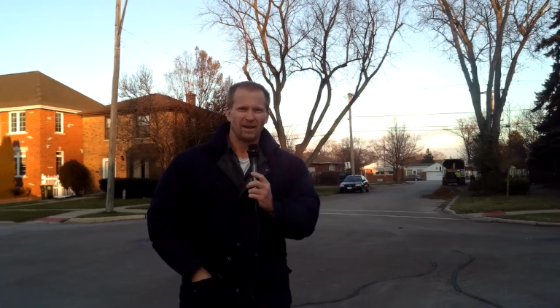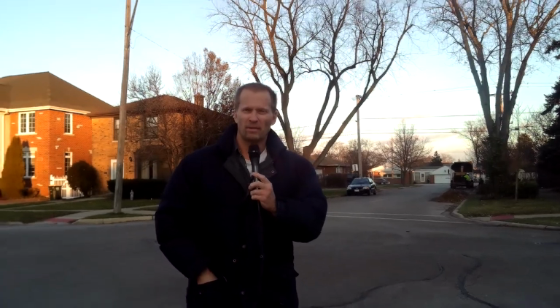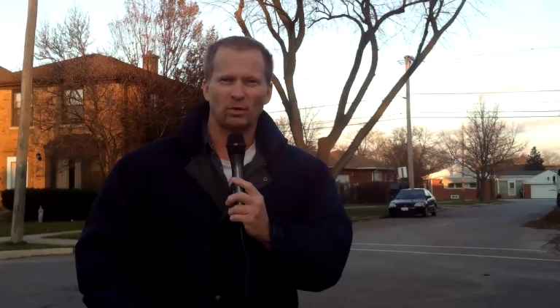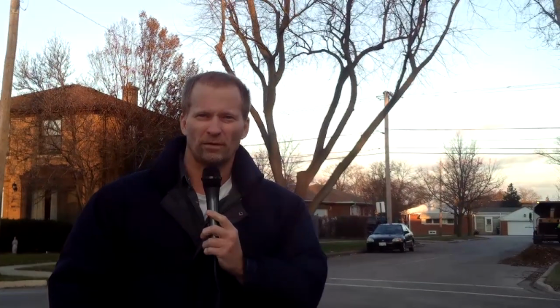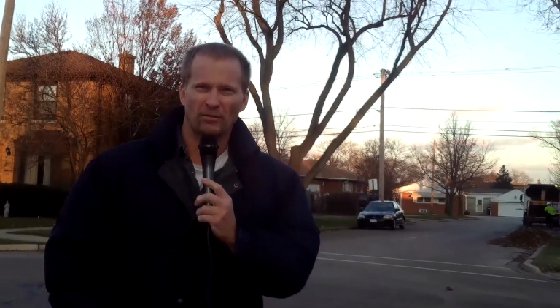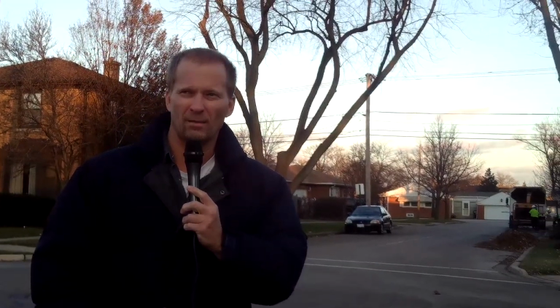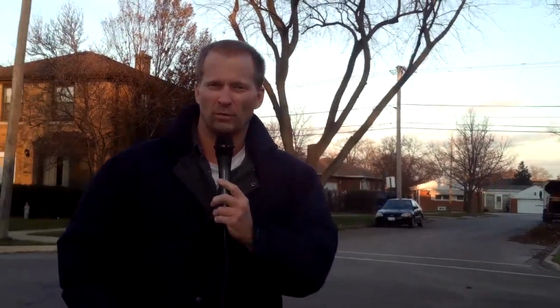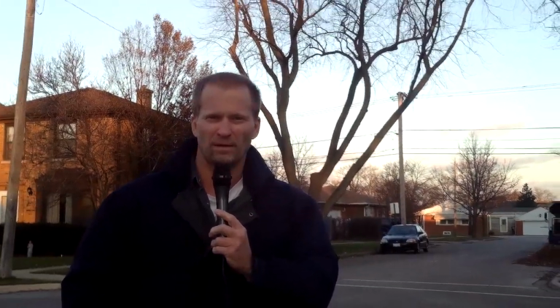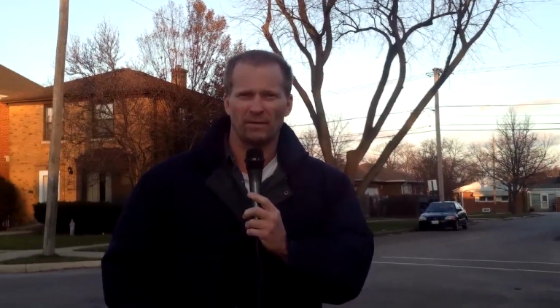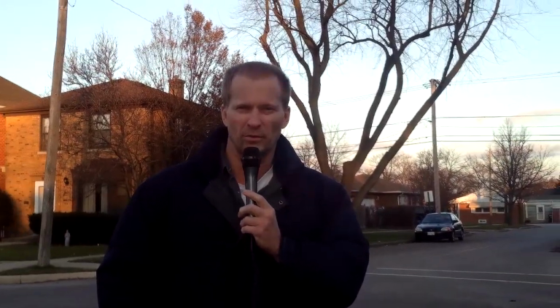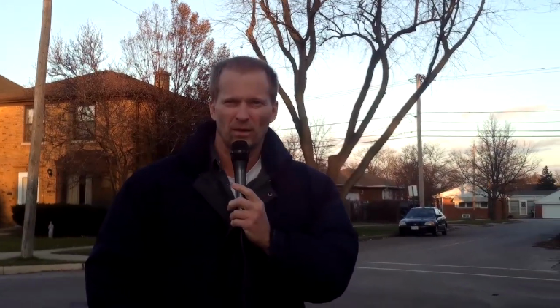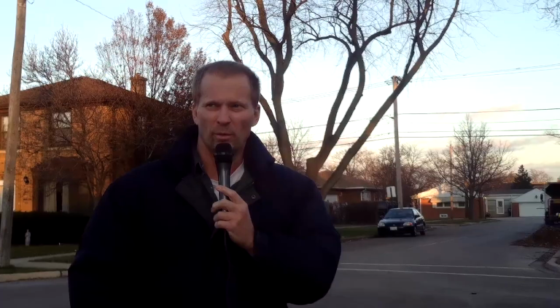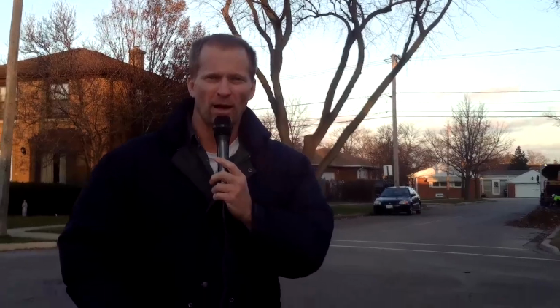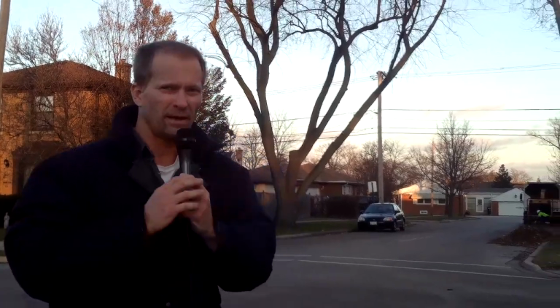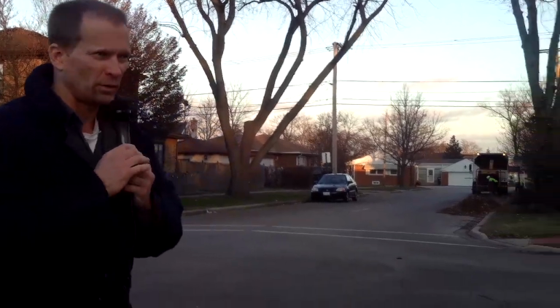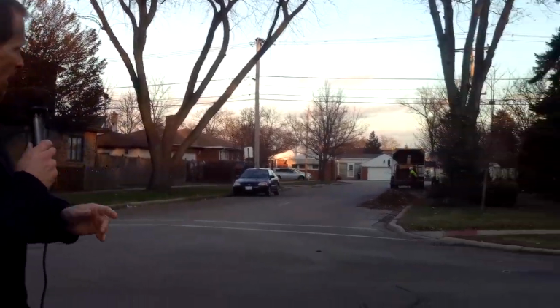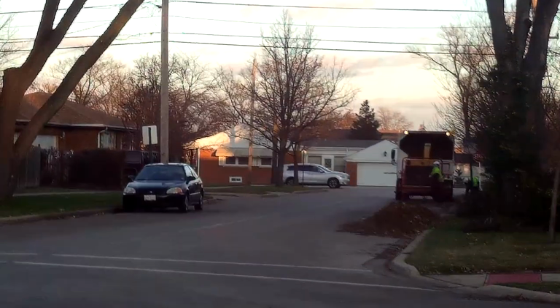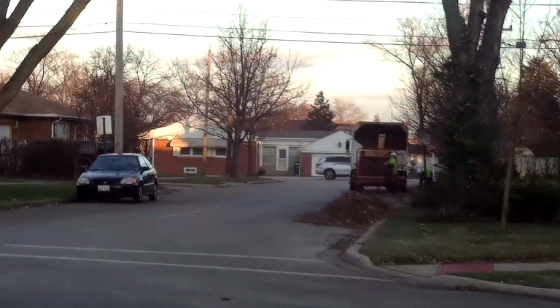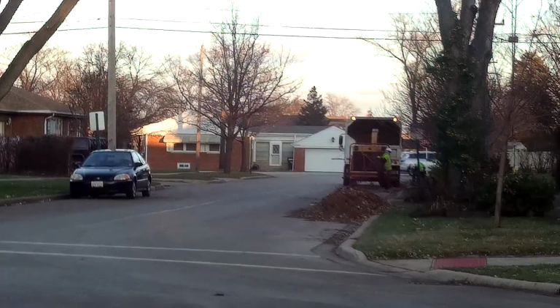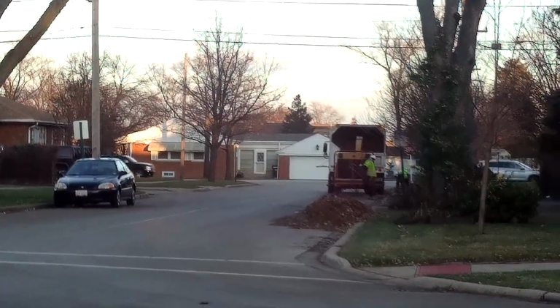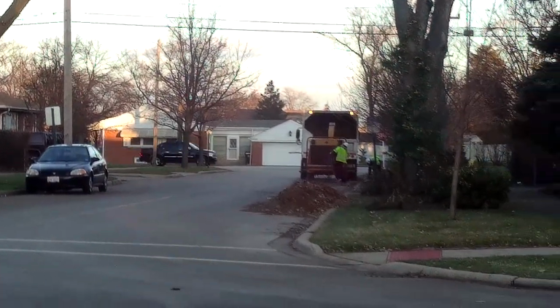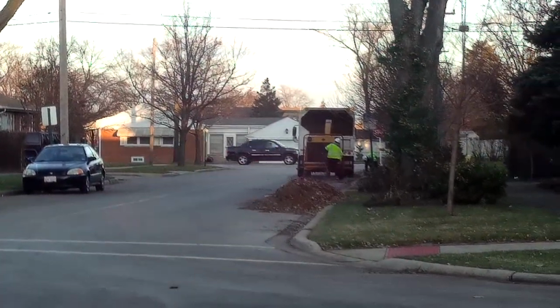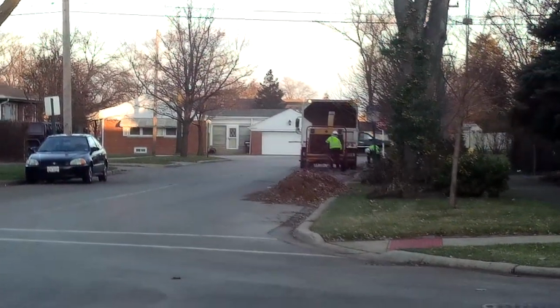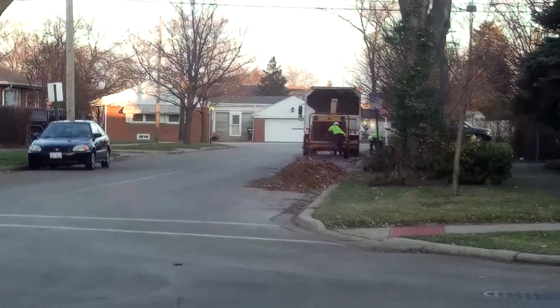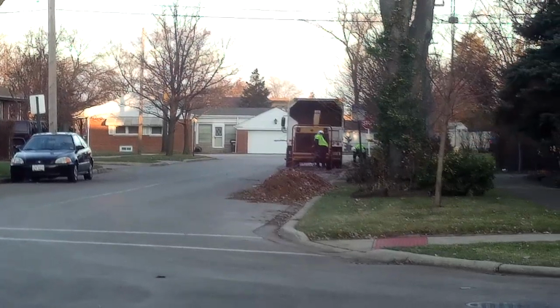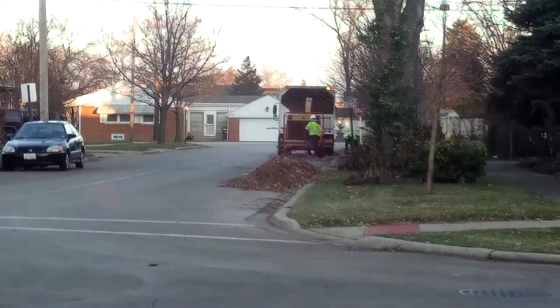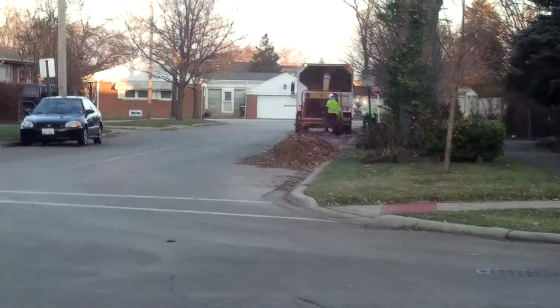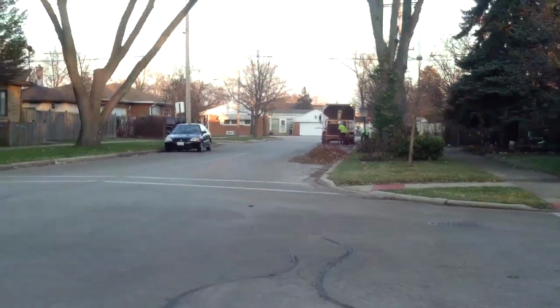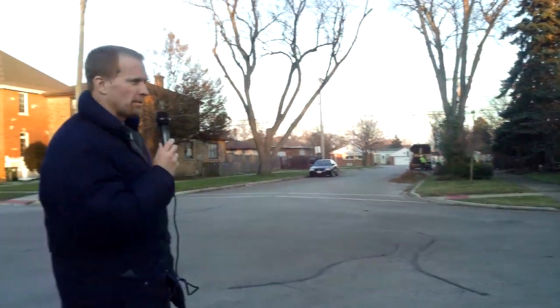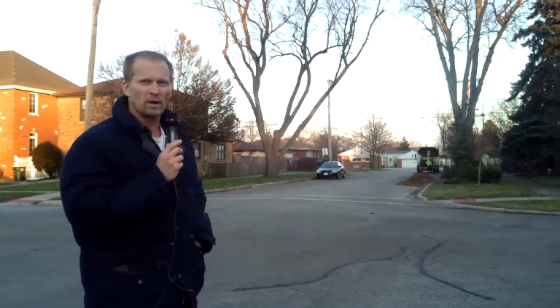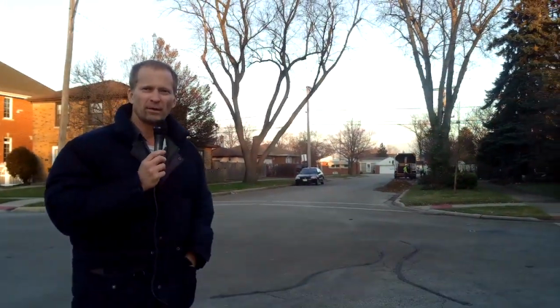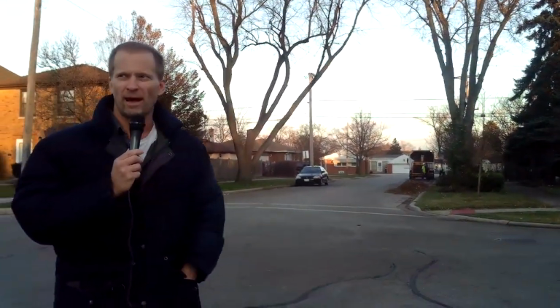Hey everybody, this is Steve Tobin with Patch.com and Newsman1967 on YouTube. What we're reporting on today, as you can see behind me, they're putting all kinds of tree branches and everything inside the machine and chopping it up. They've been doing that all day here today in Nile.